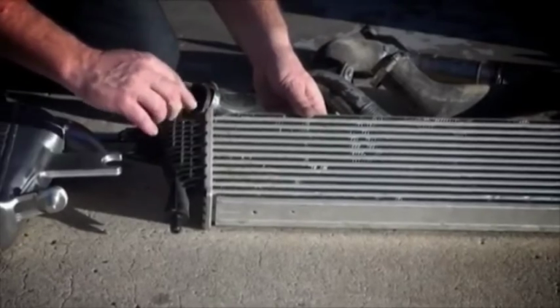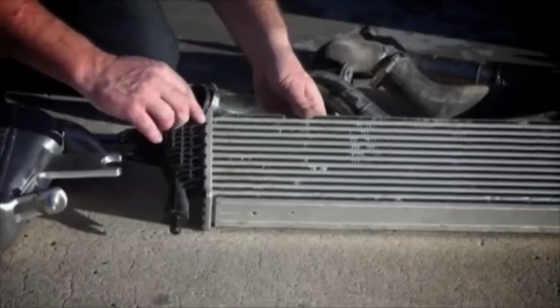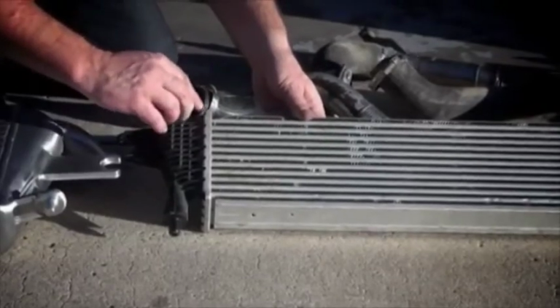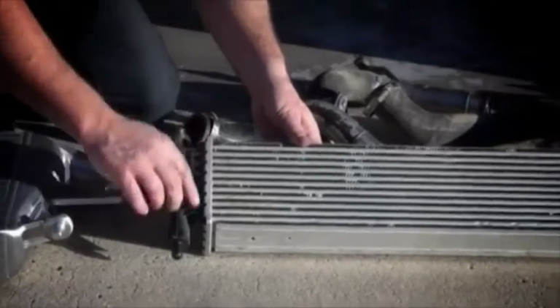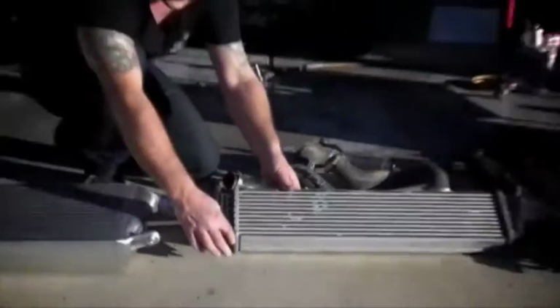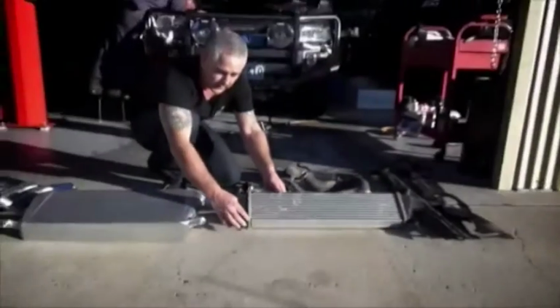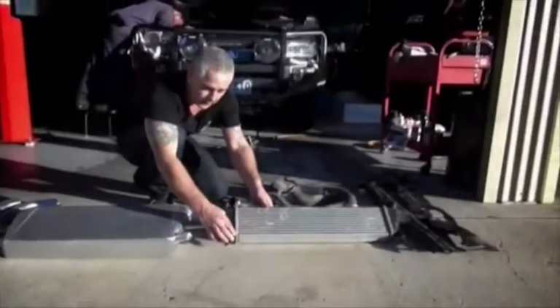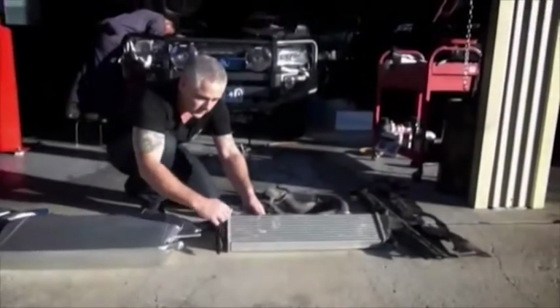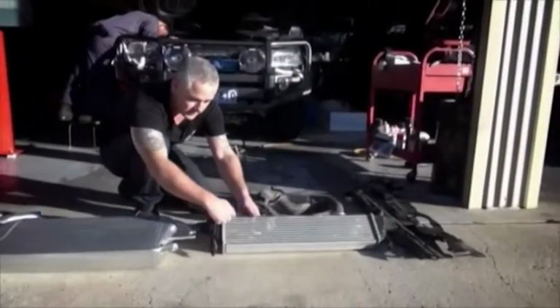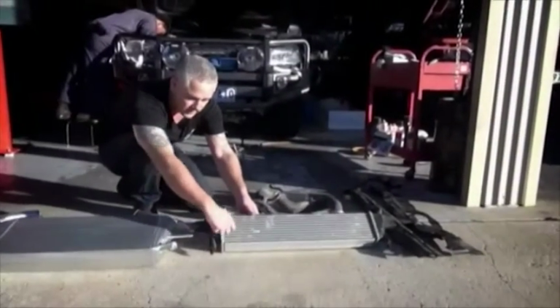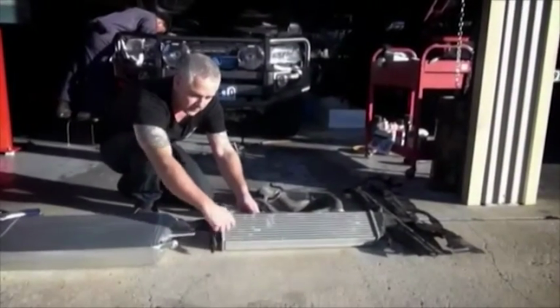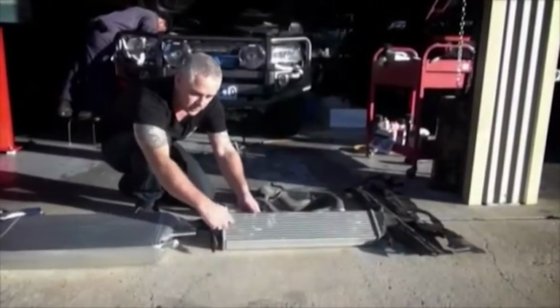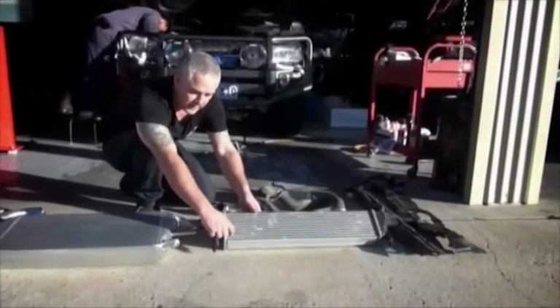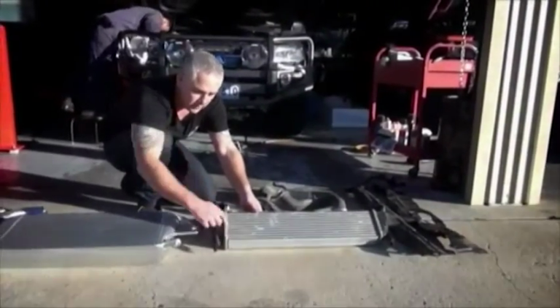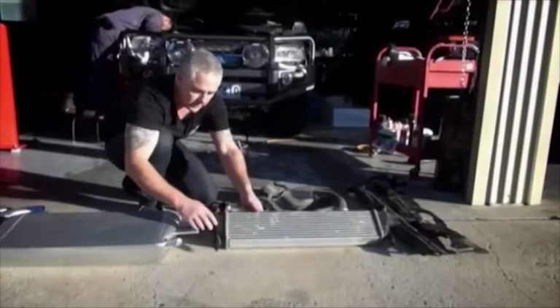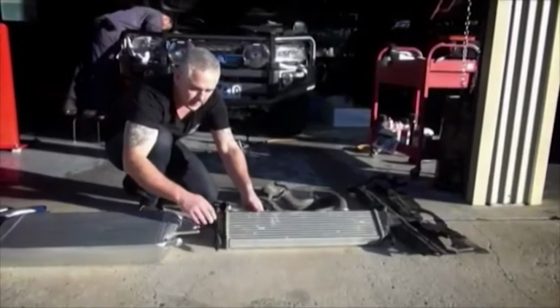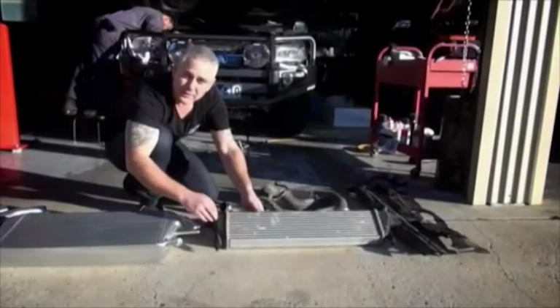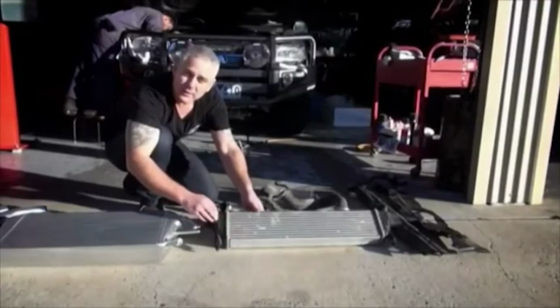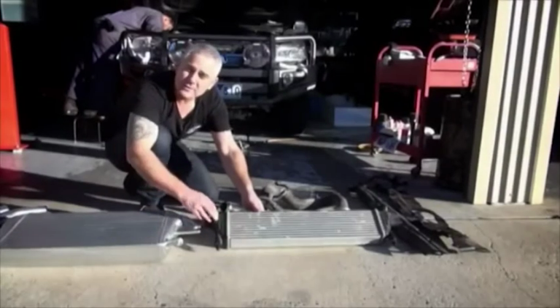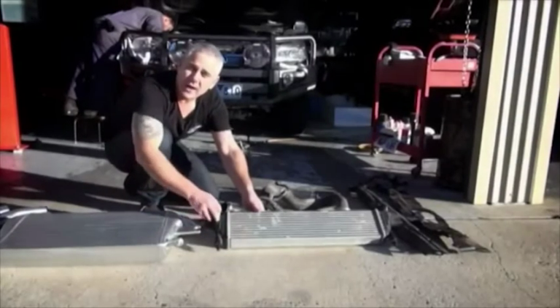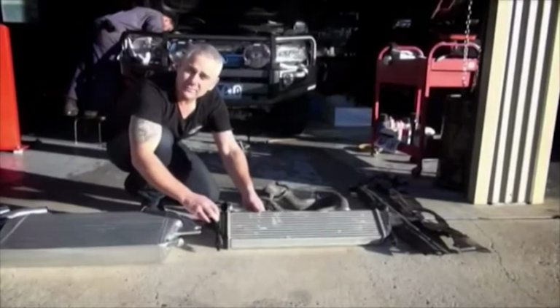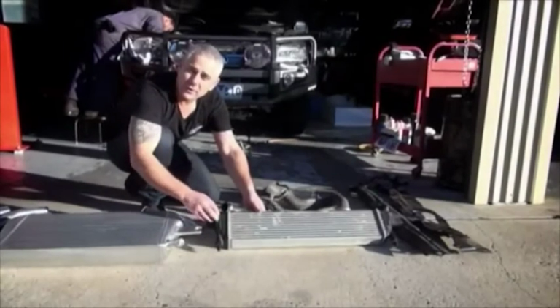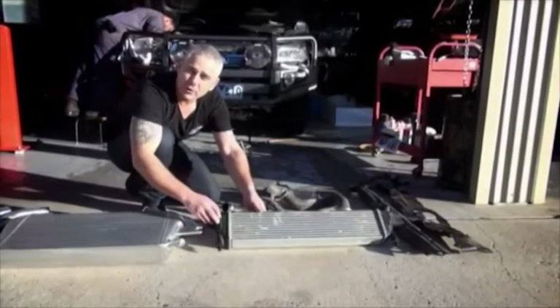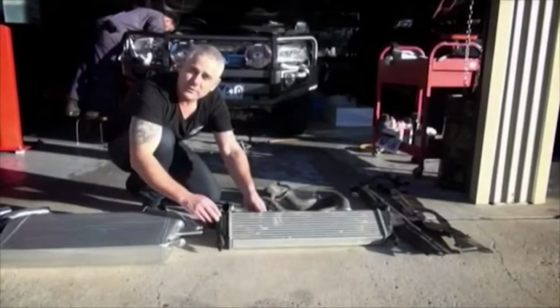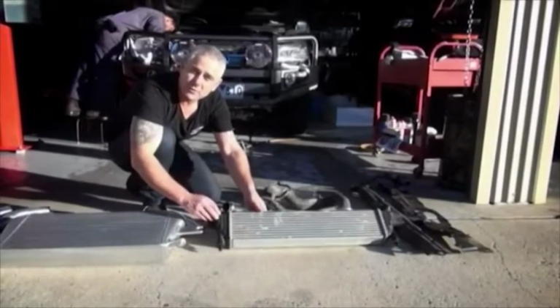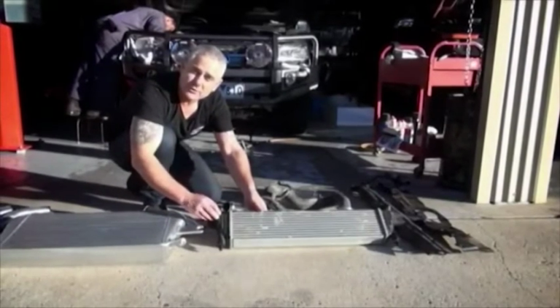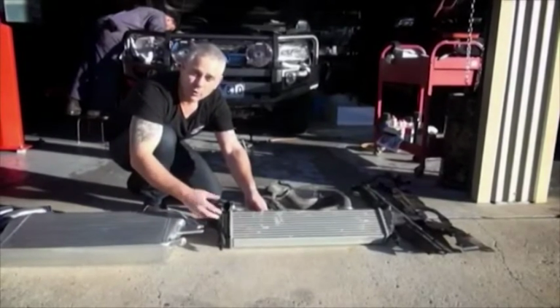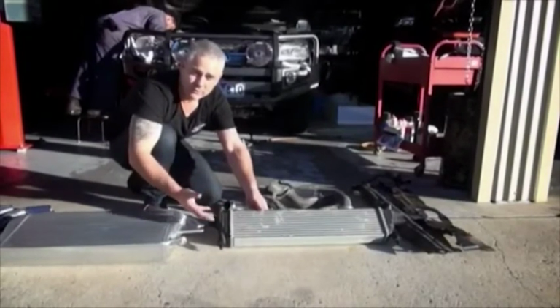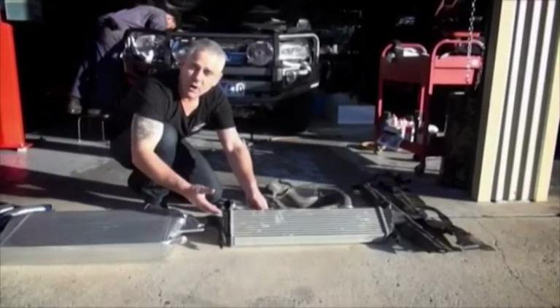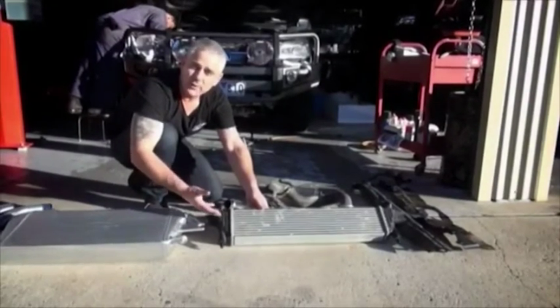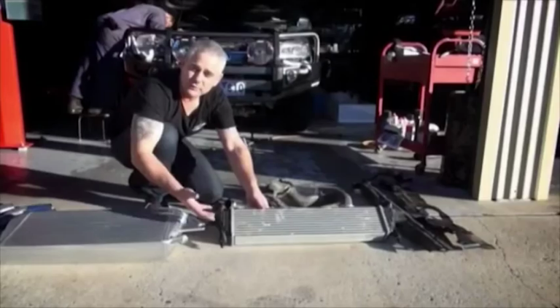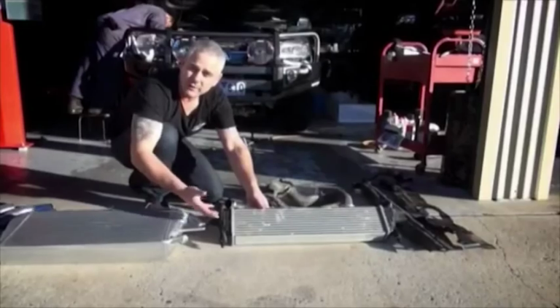You'll see evidence of oil leaking out of the corners along the tube-to-header joint, and that's why these things aren't good in an off-road situation or for reliability or for strength.